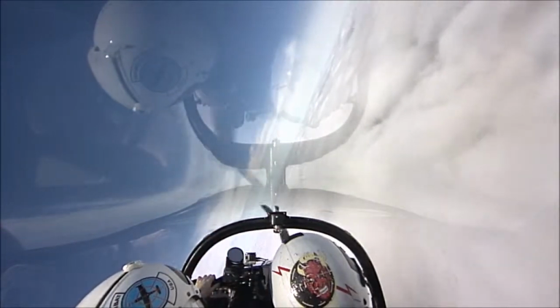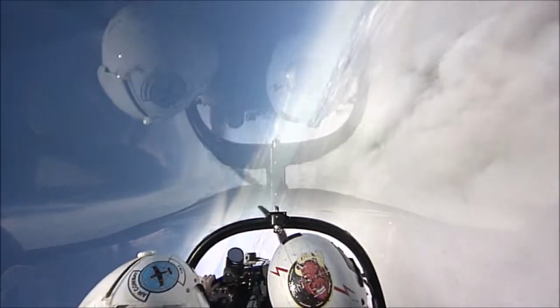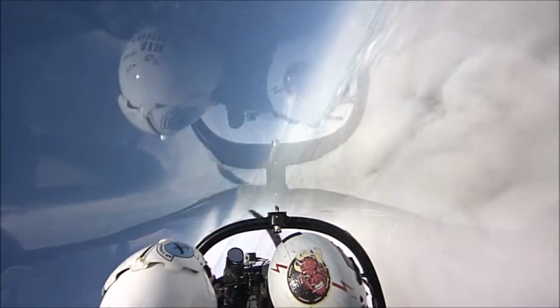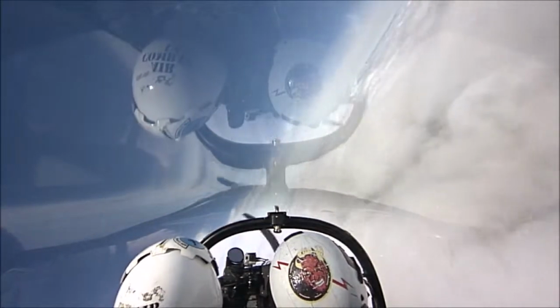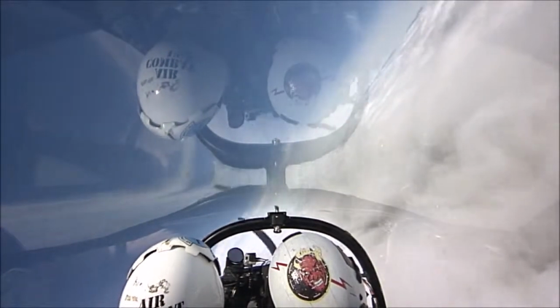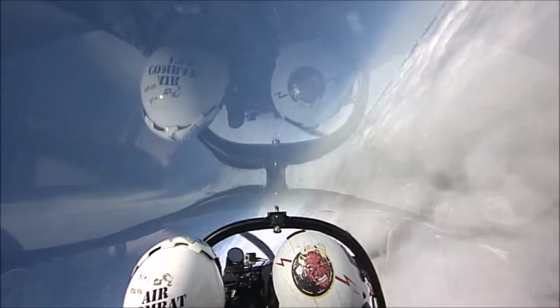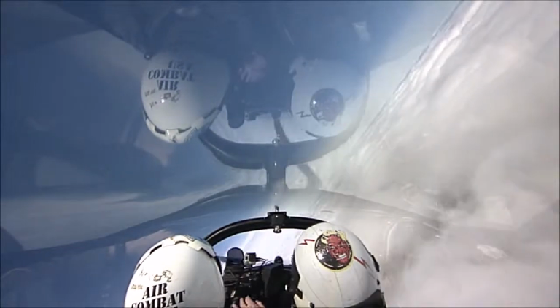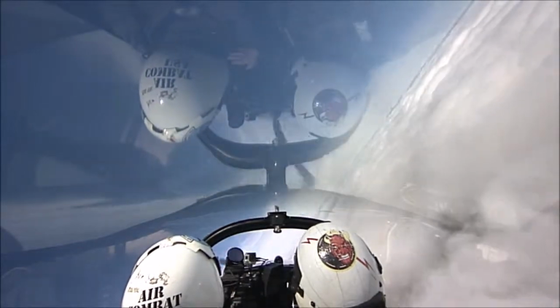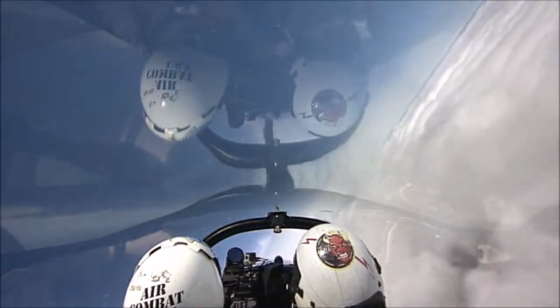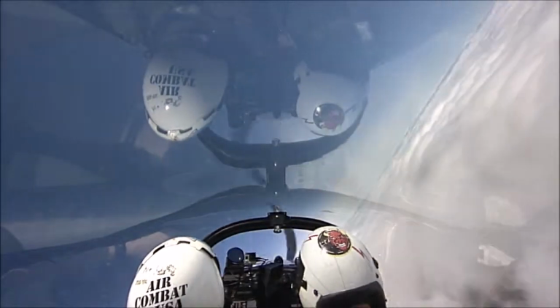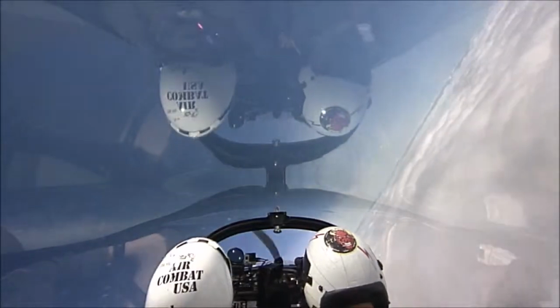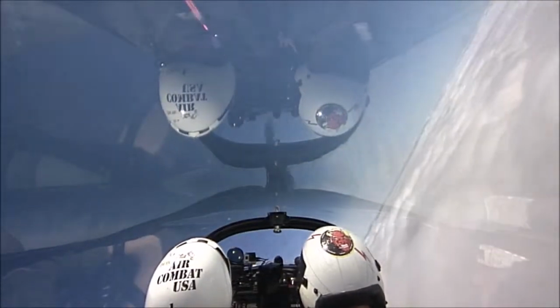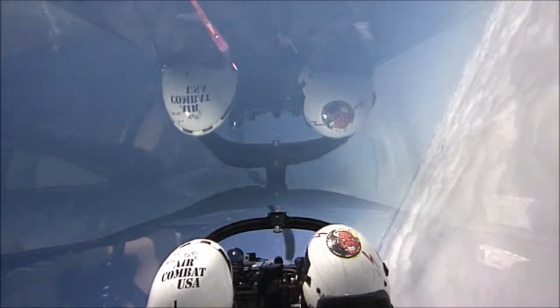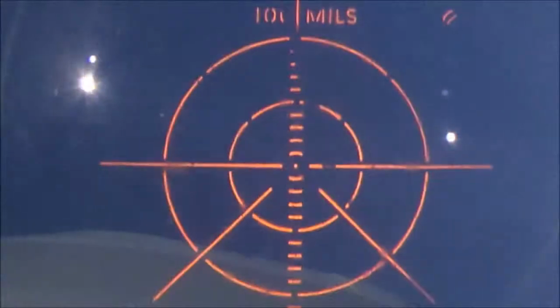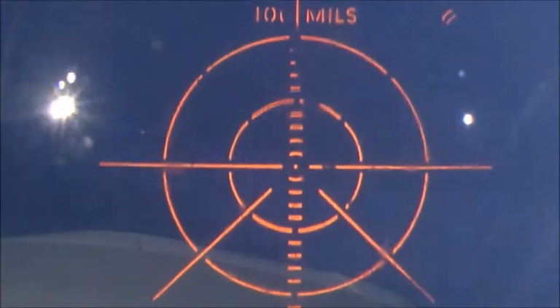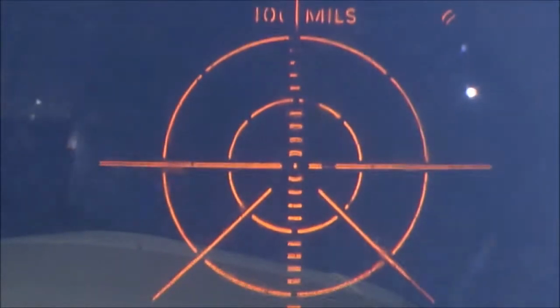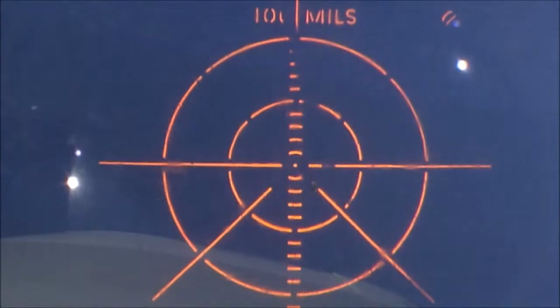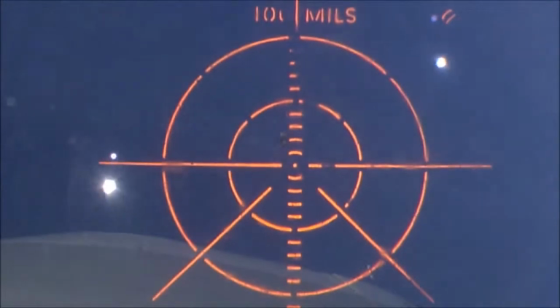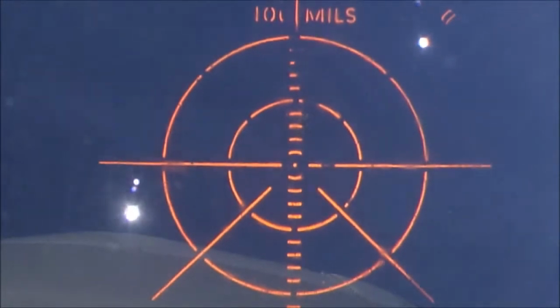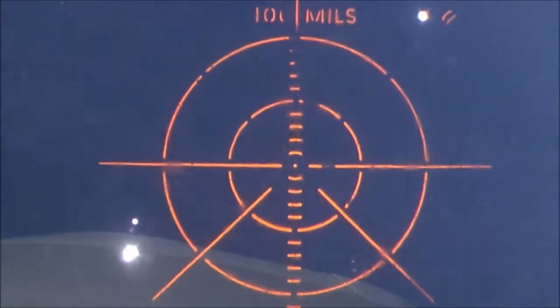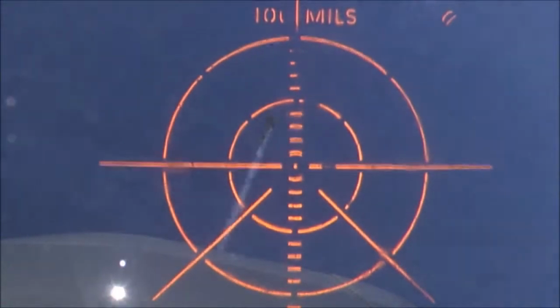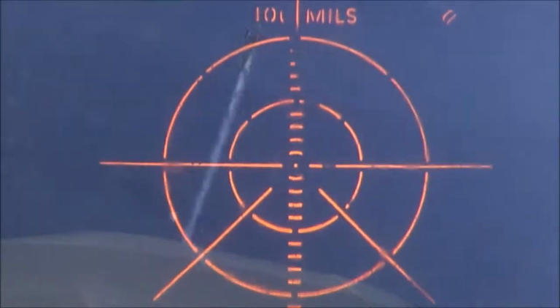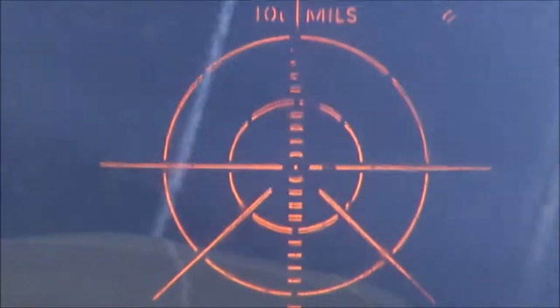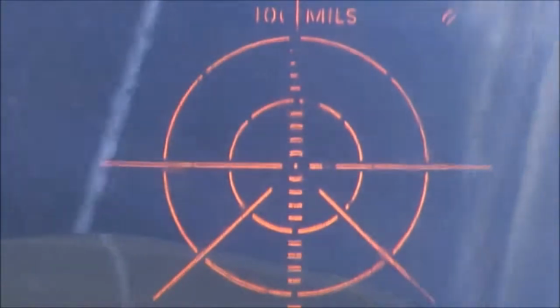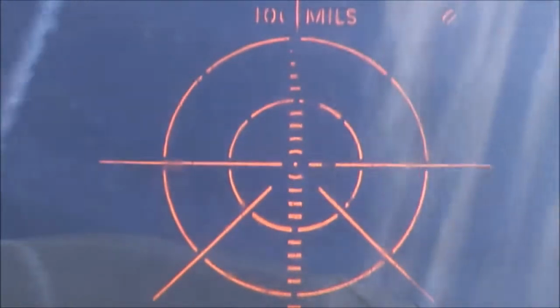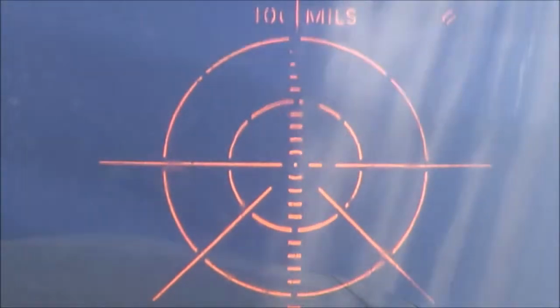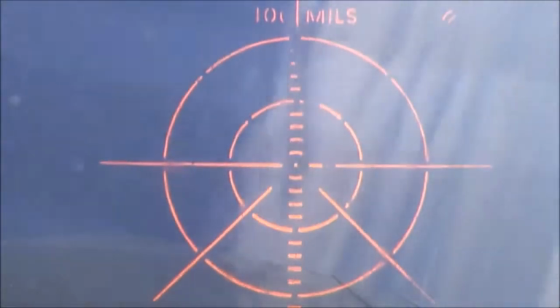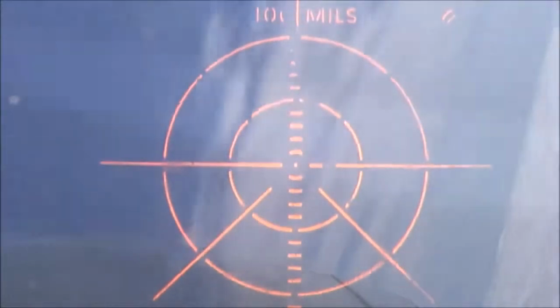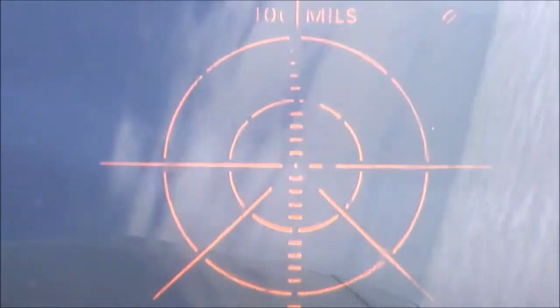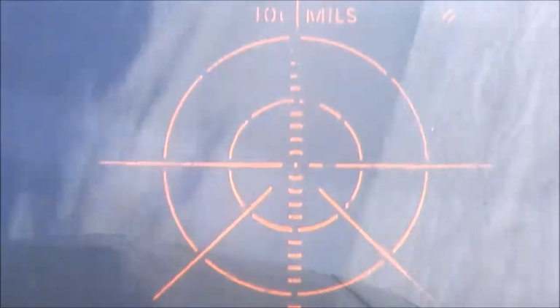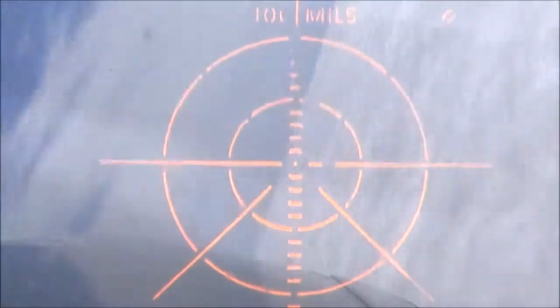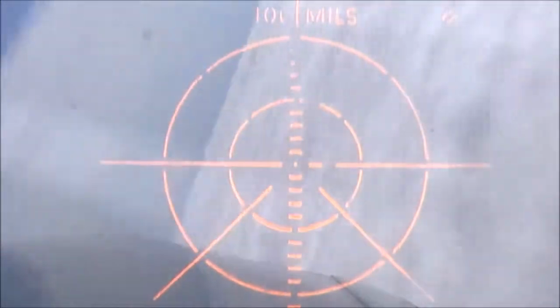Okay, smoothly pull up. Come on, keep pulling. Come on, come on, come on. There you go. There you go. There you go. Good smoke, good smoke.